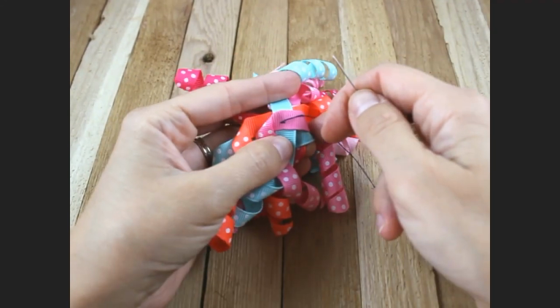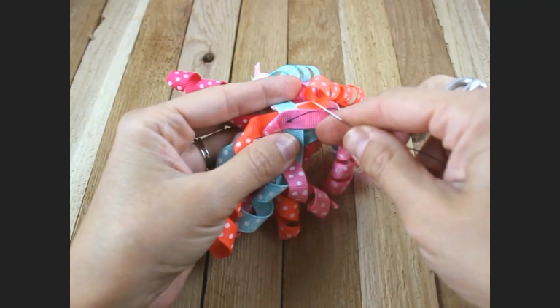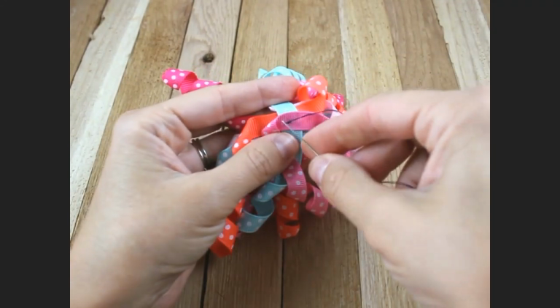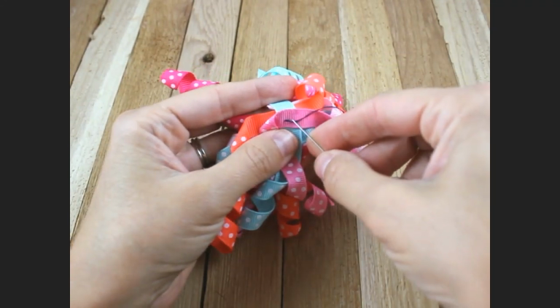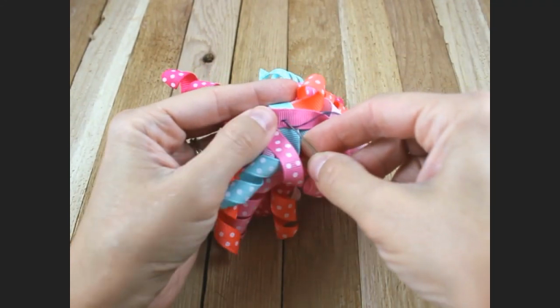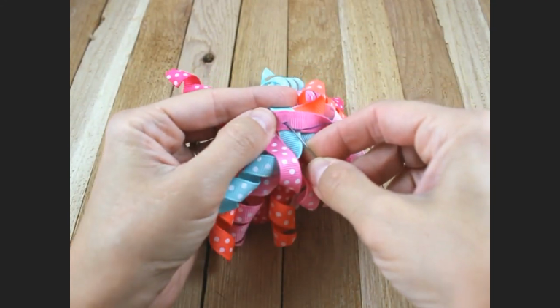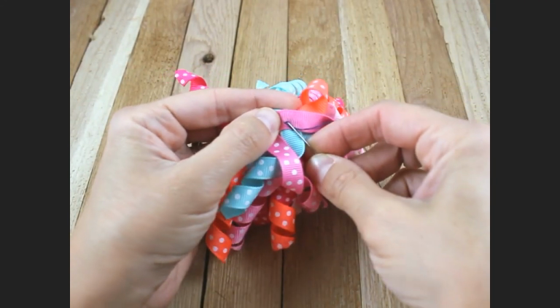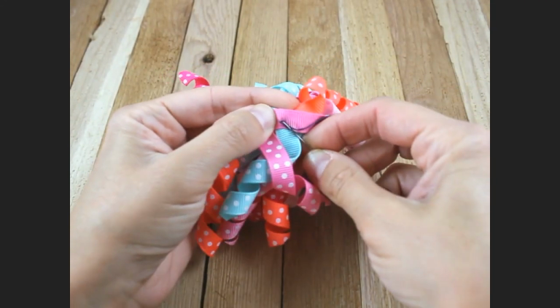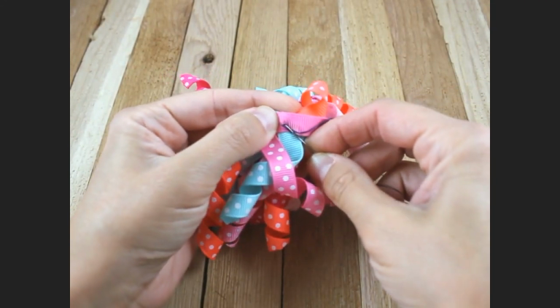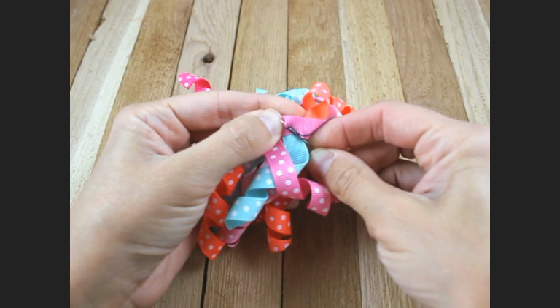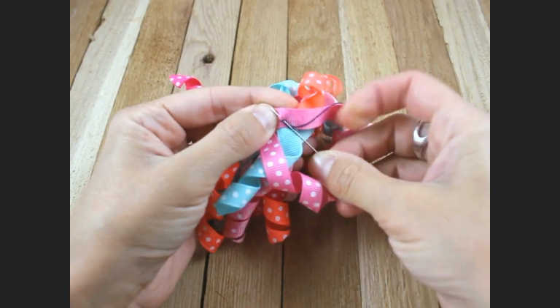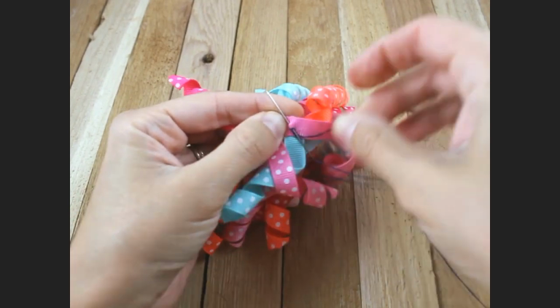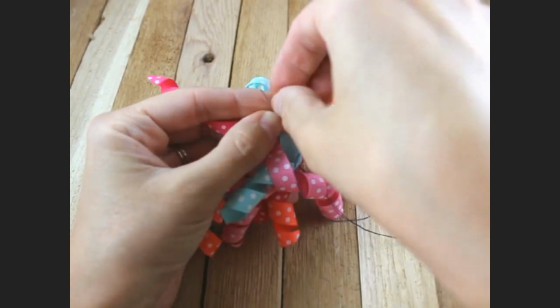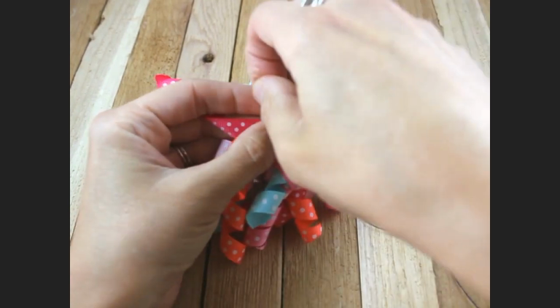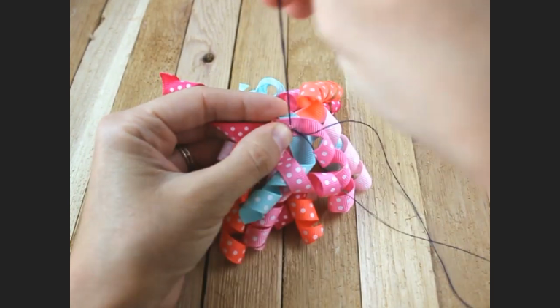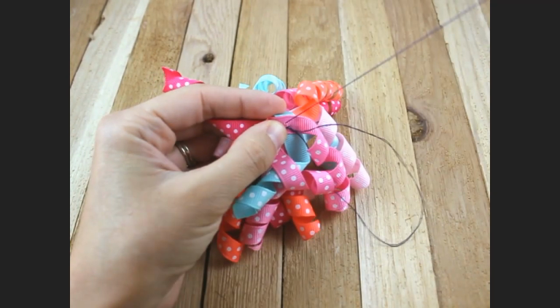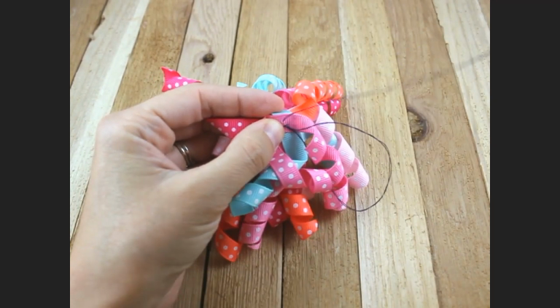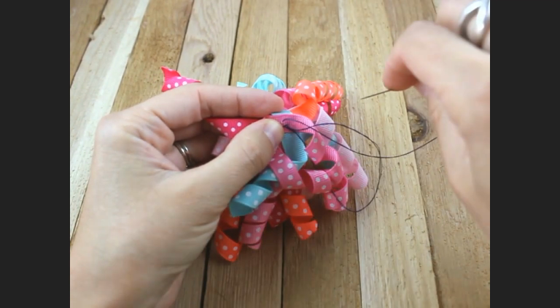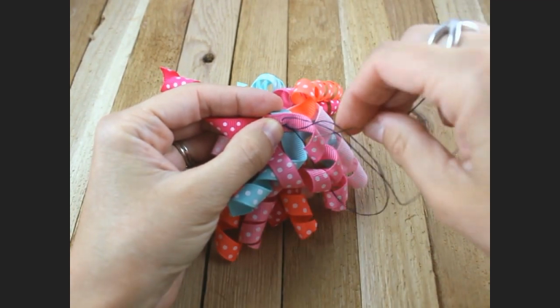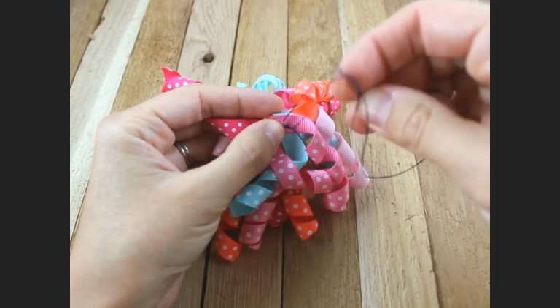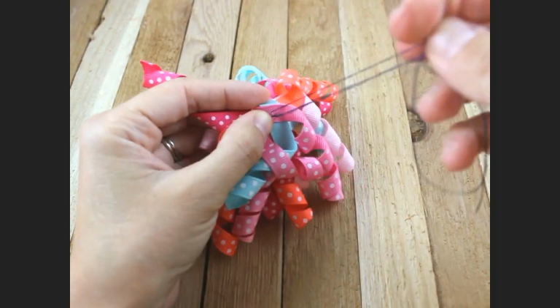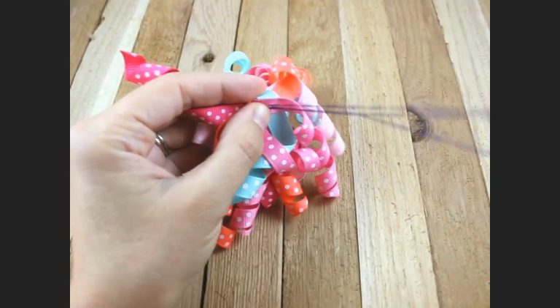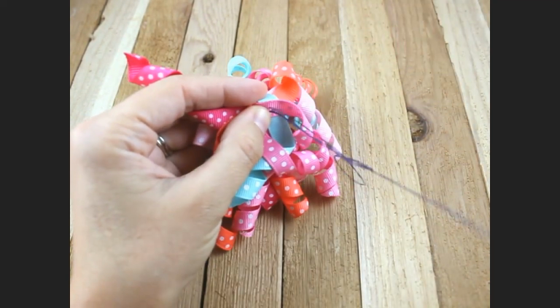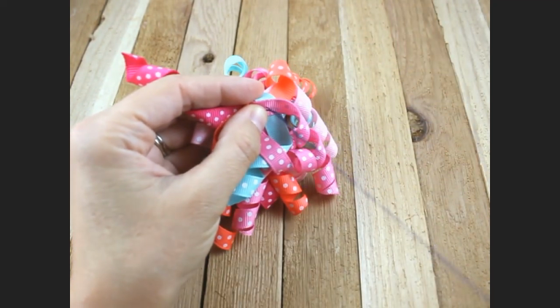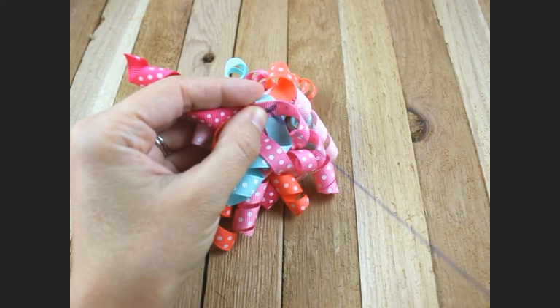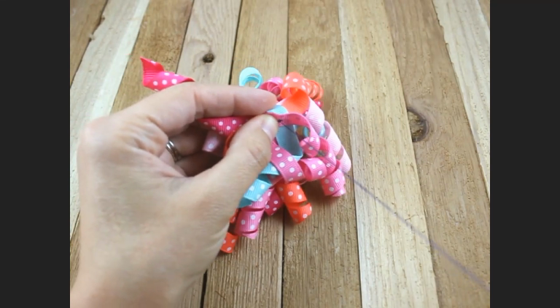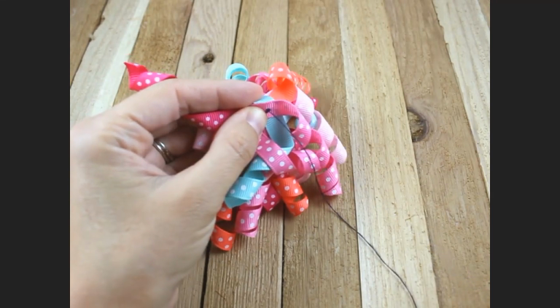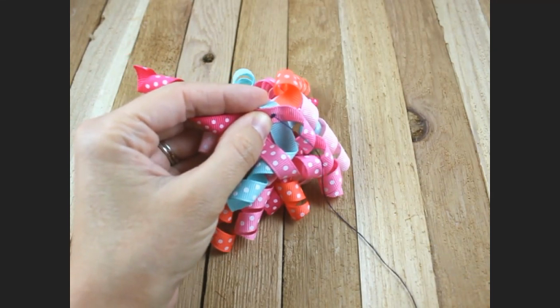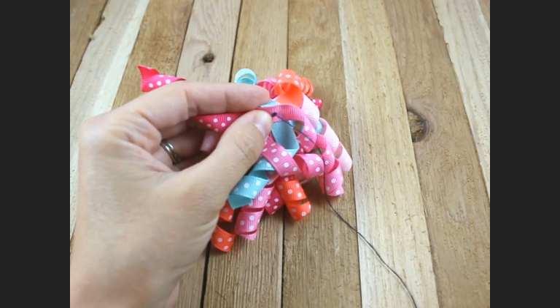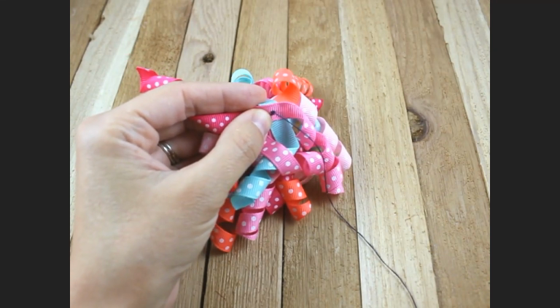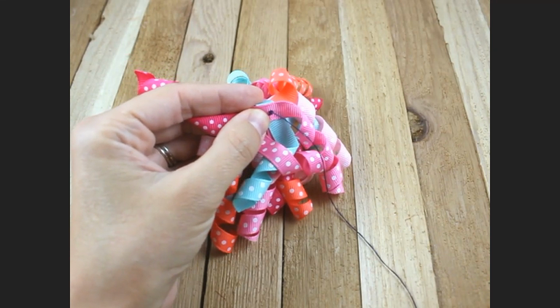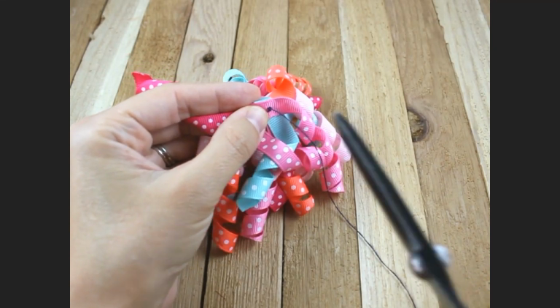Okay, now just secure off the edge here, and then cut.